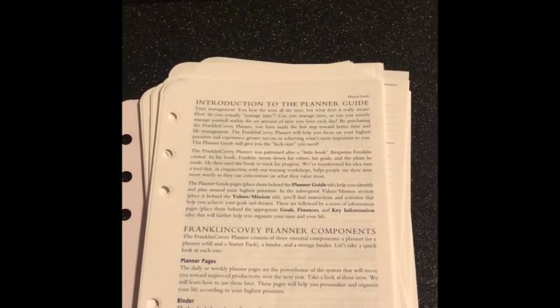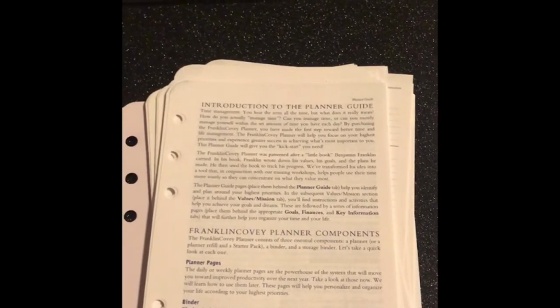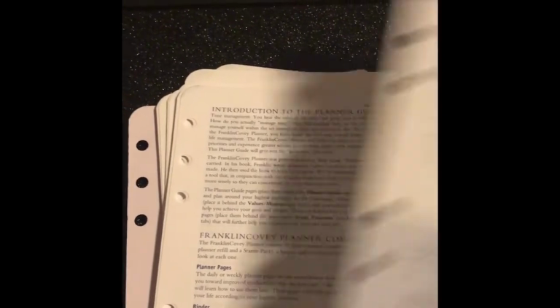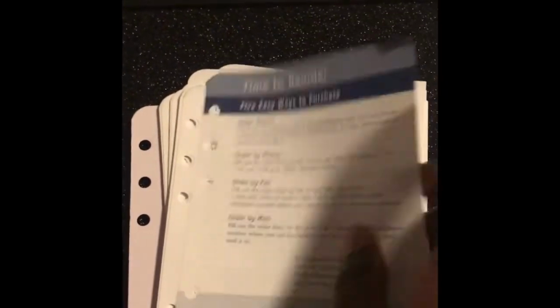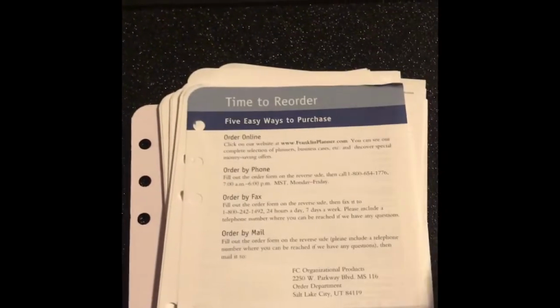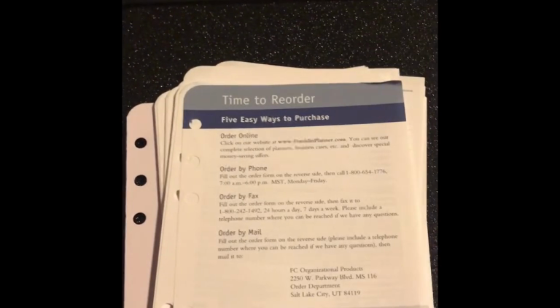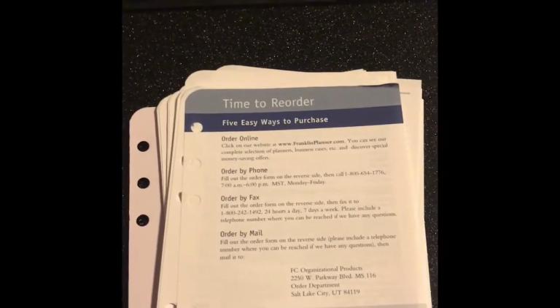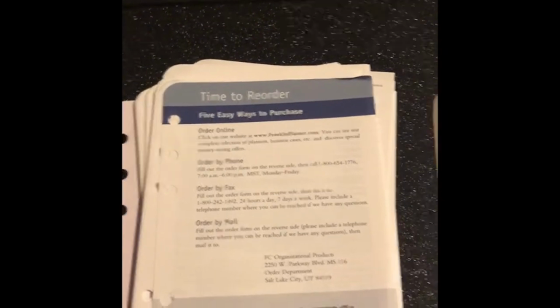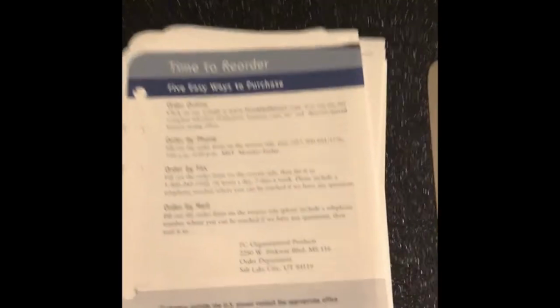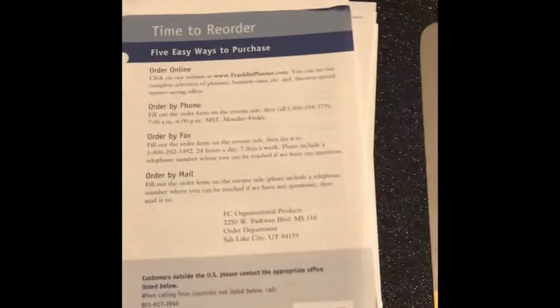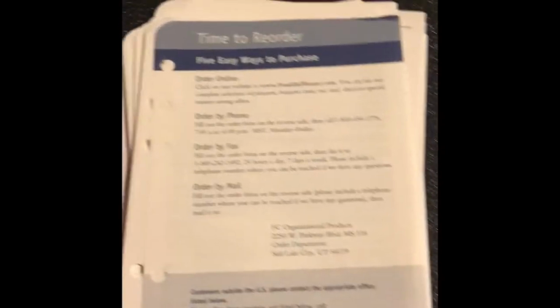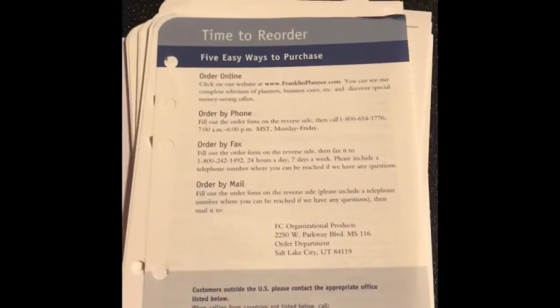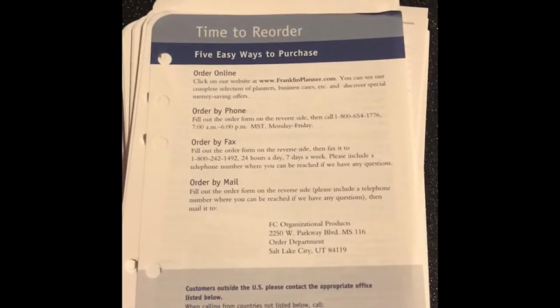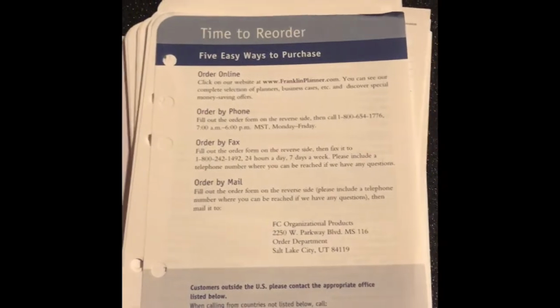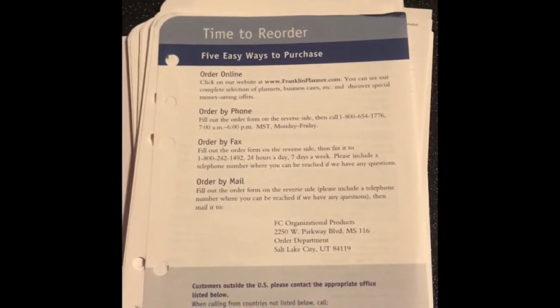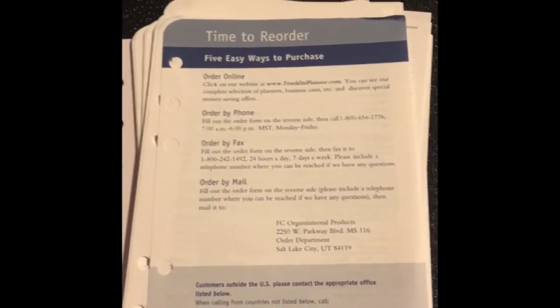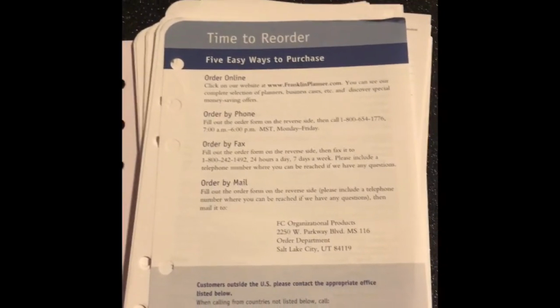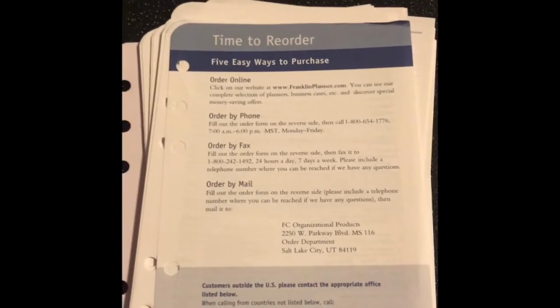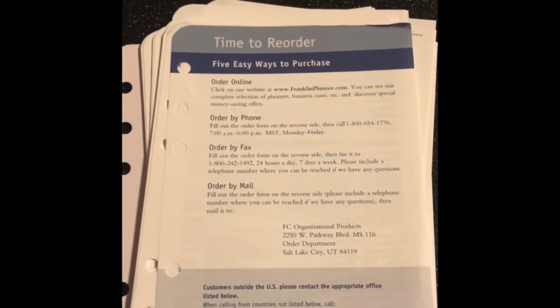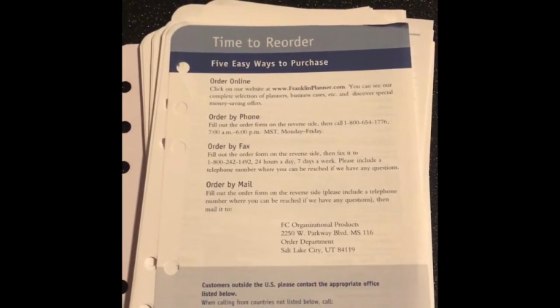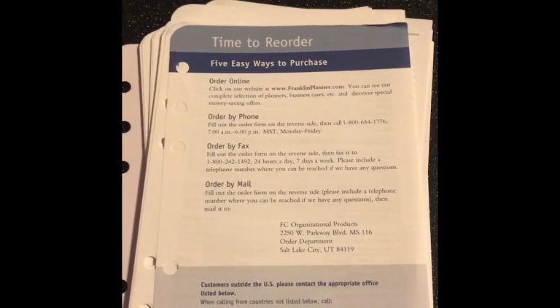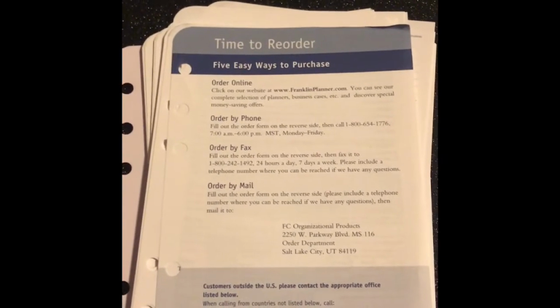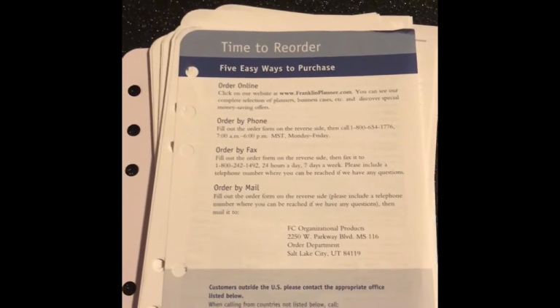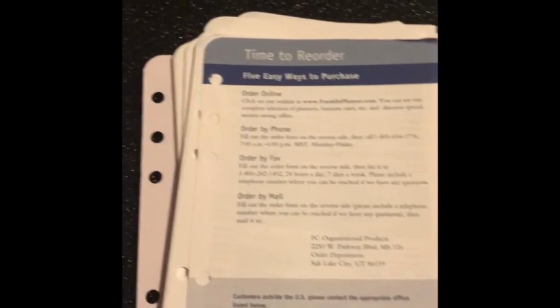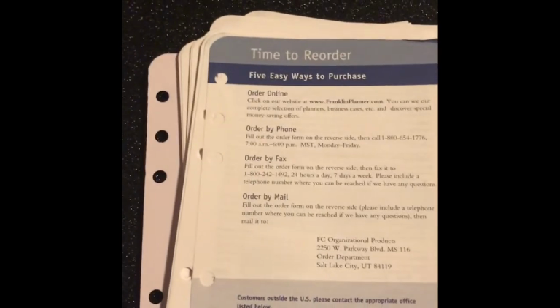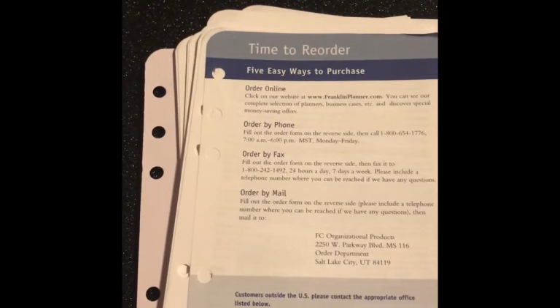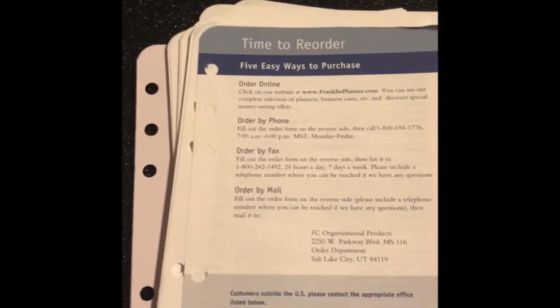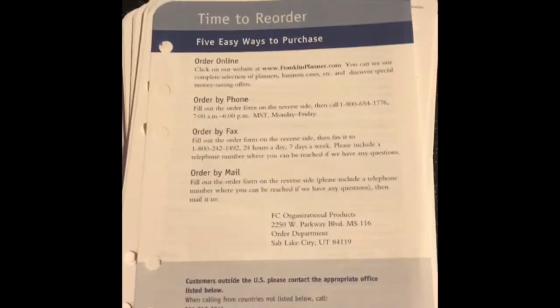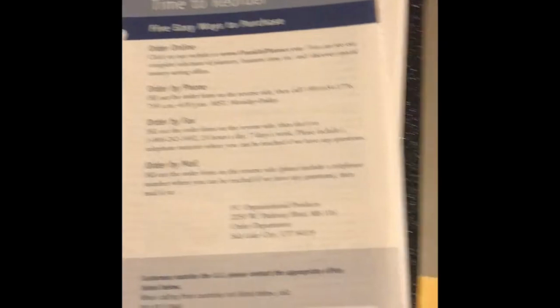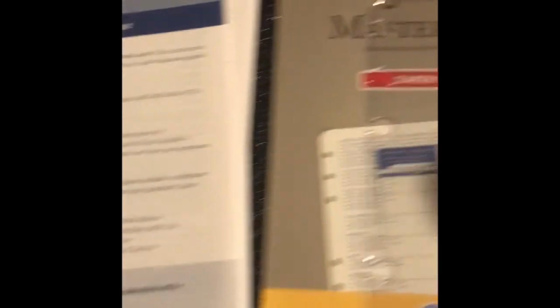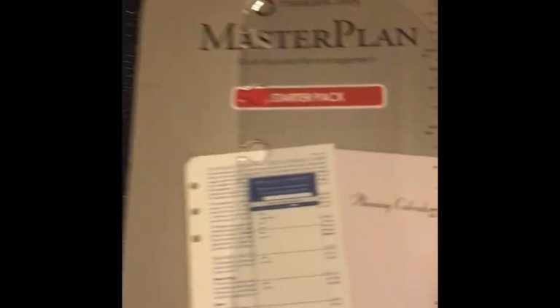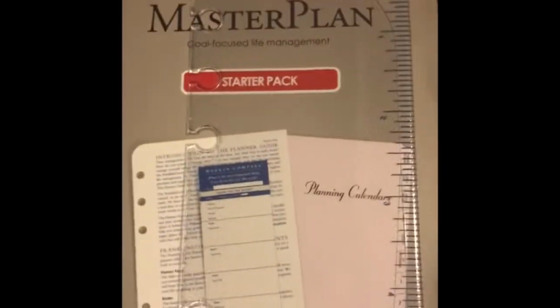I'd really recommend that you go and get the starter set — it's called the Master Plan Starter Set — right here.